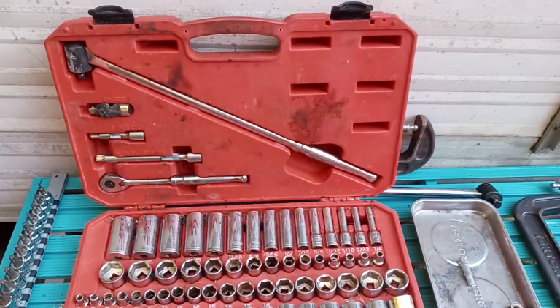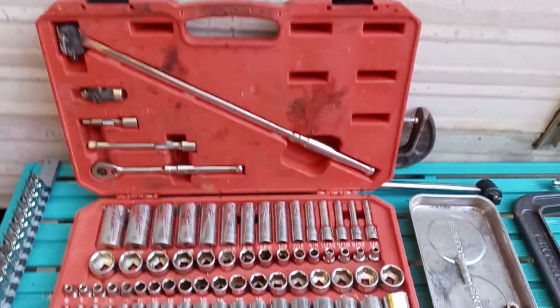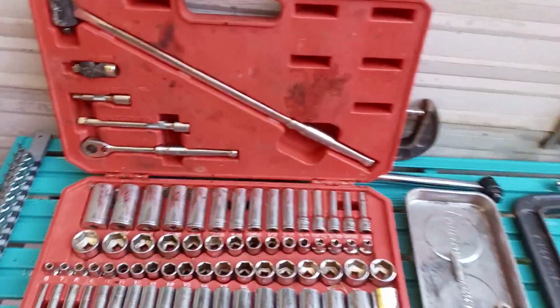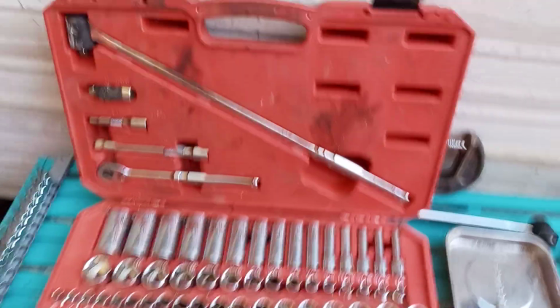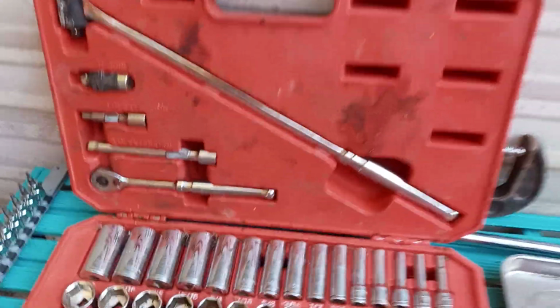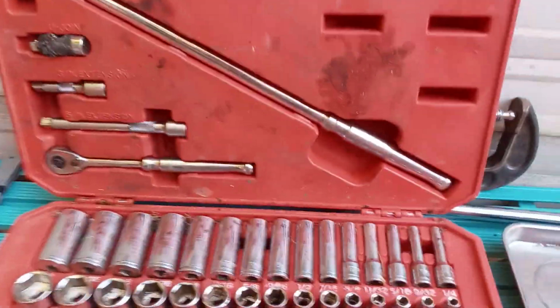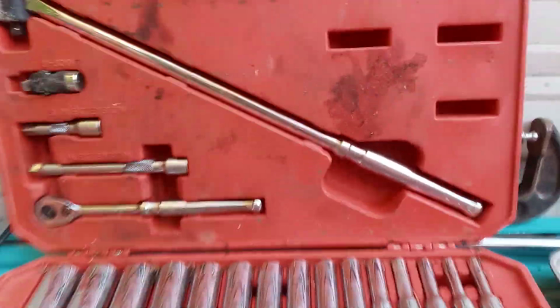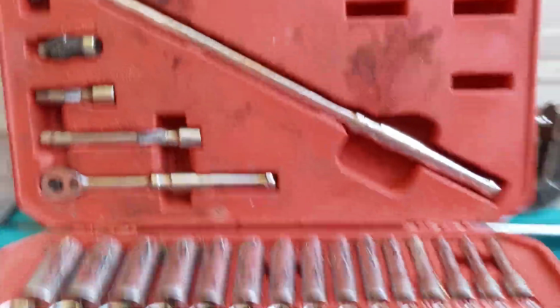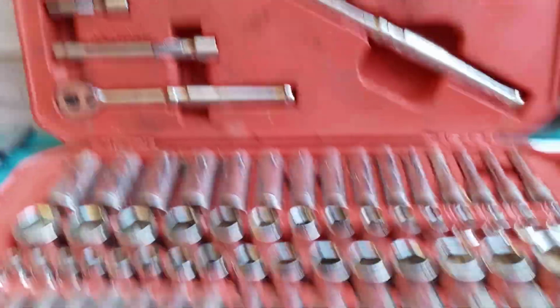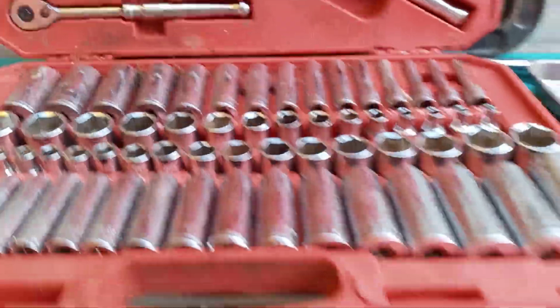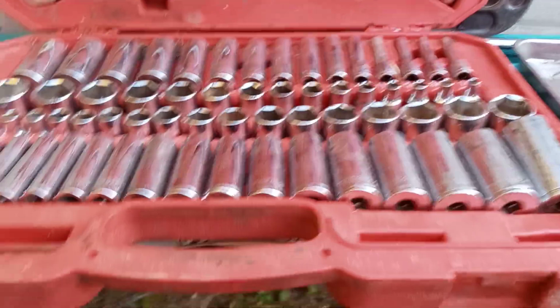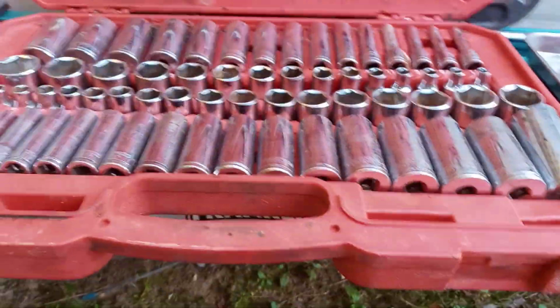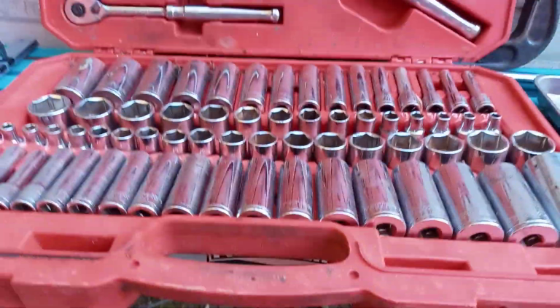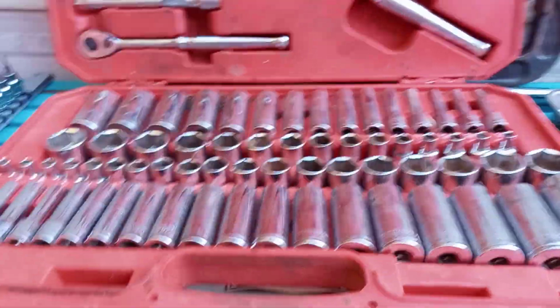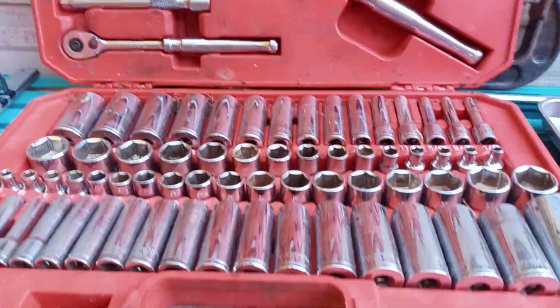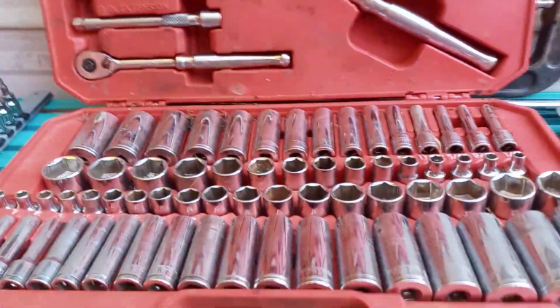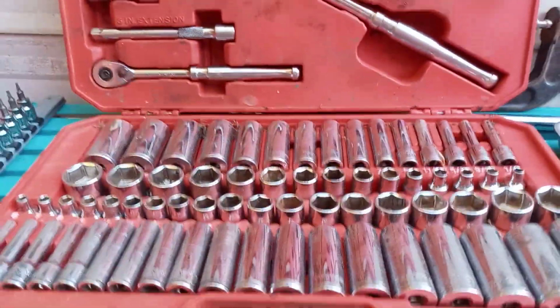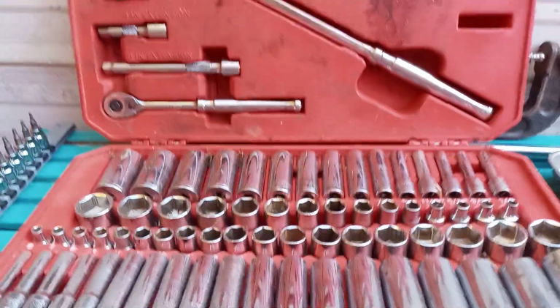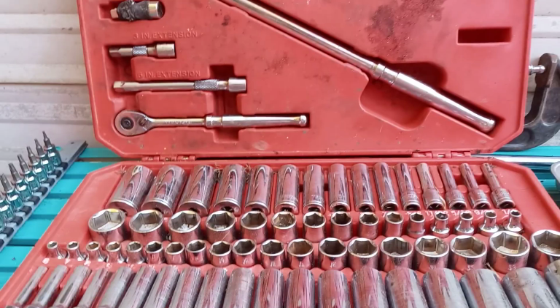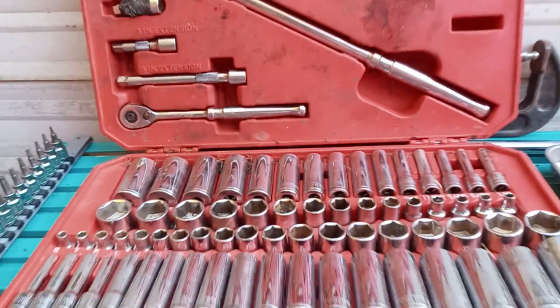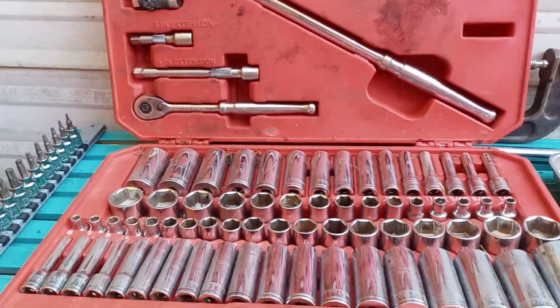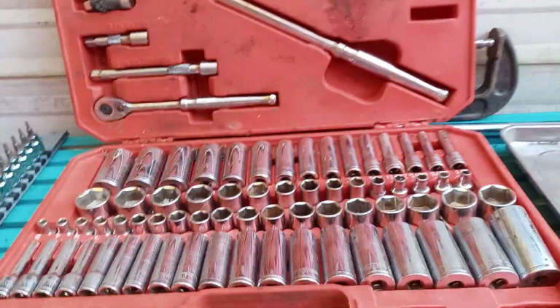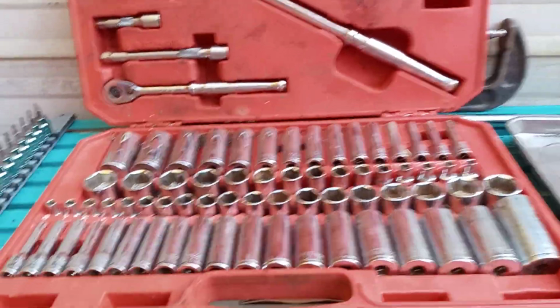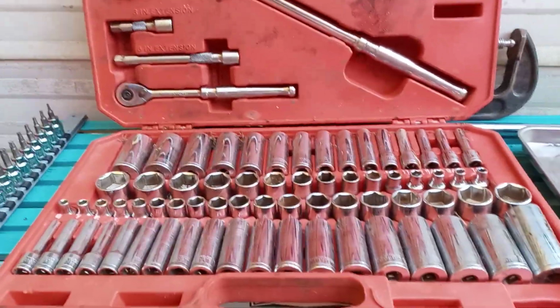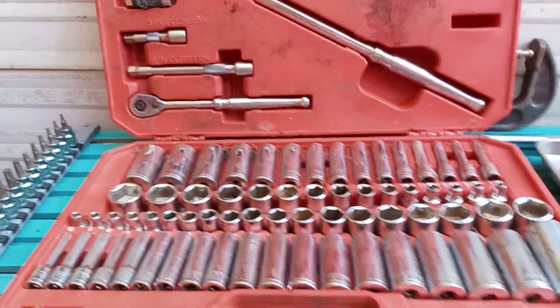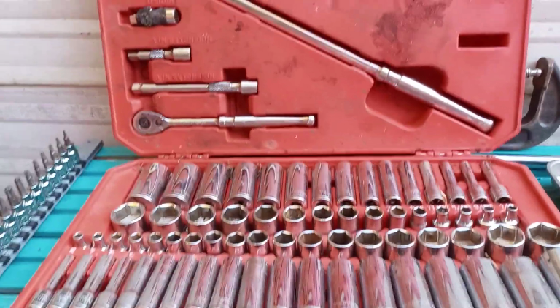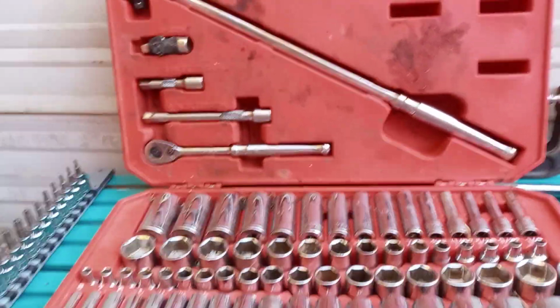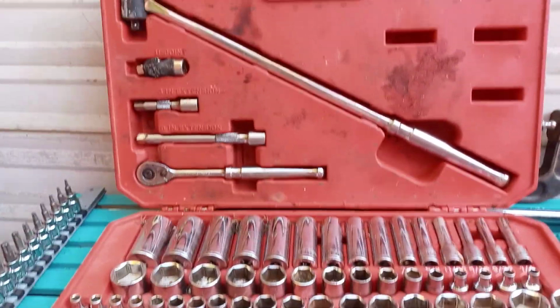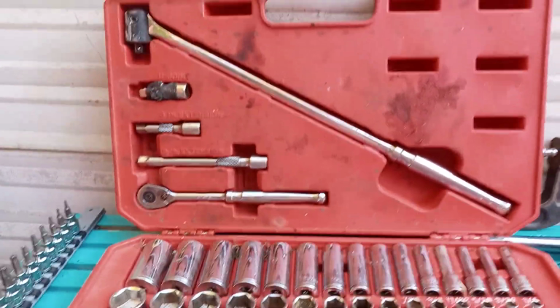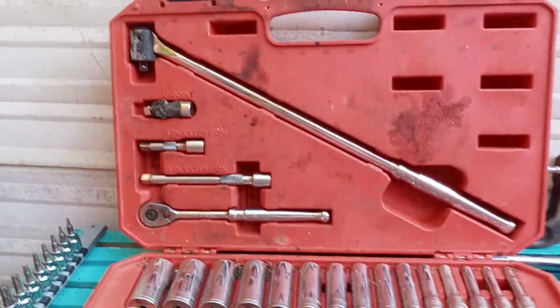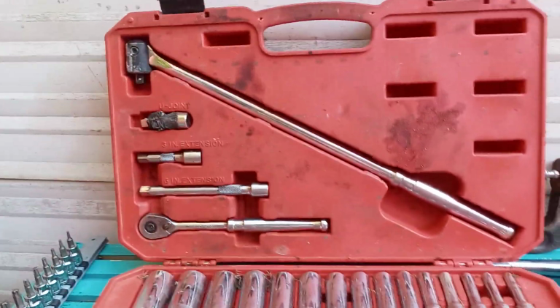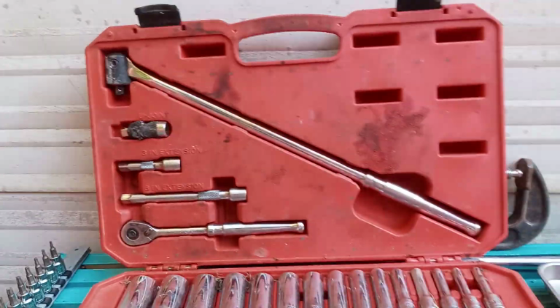Their socket sets — I have both their three-eighths and quarter-inch. I have the three-eighths on show right now. This has been amazing. I love this socket set.